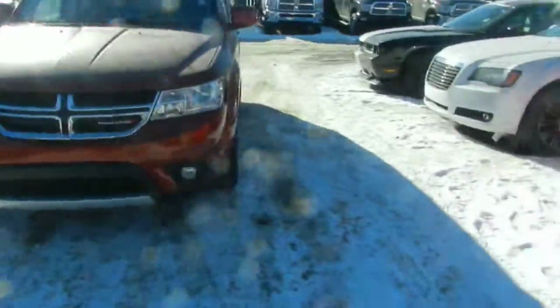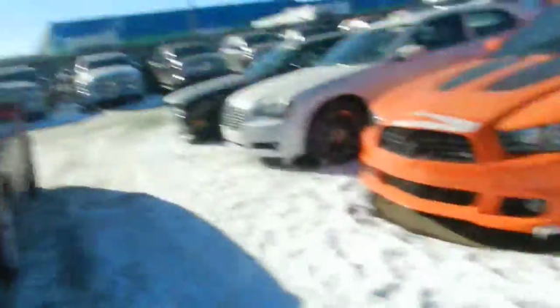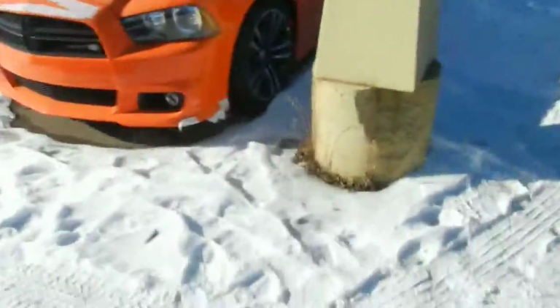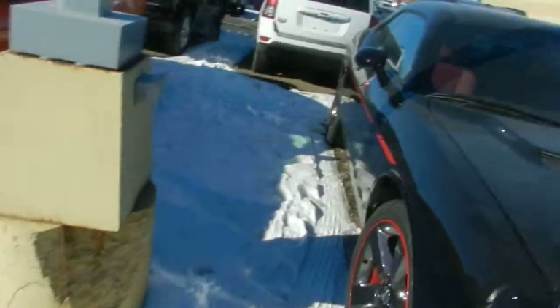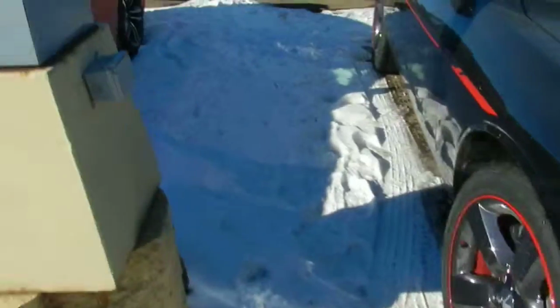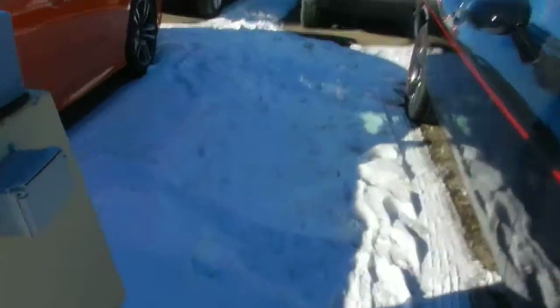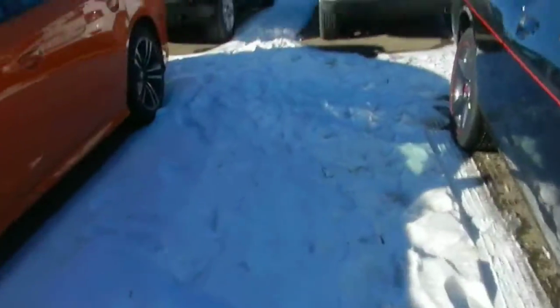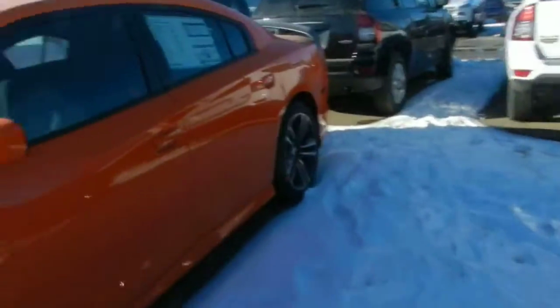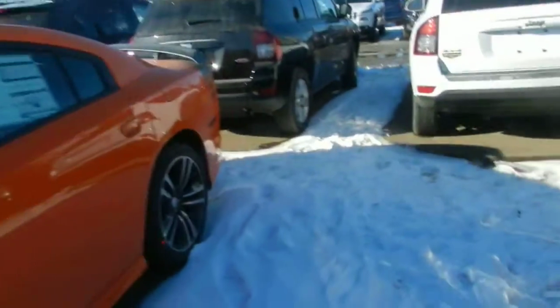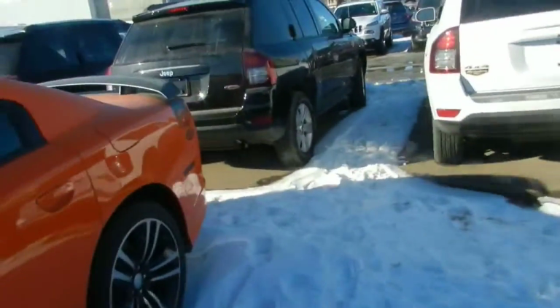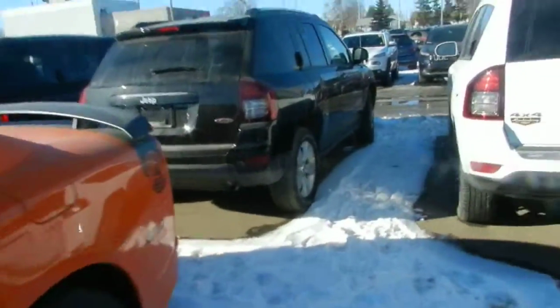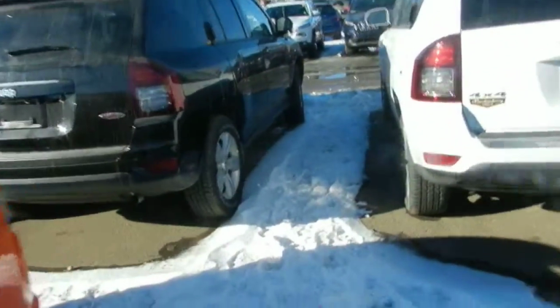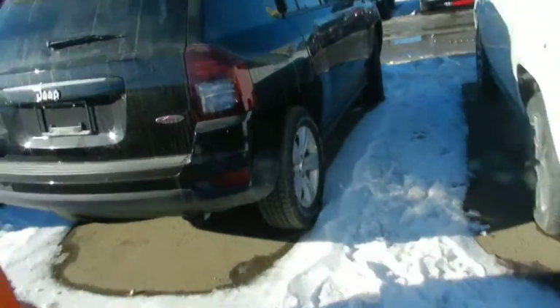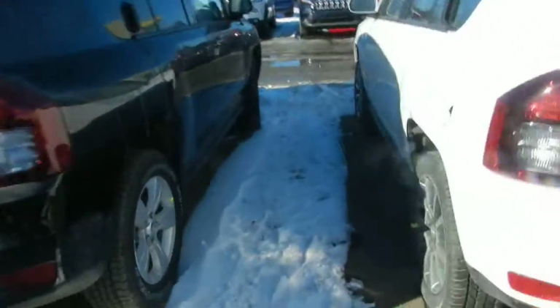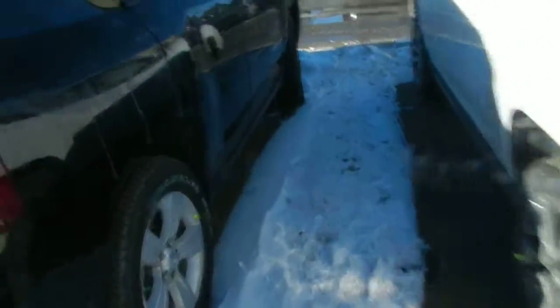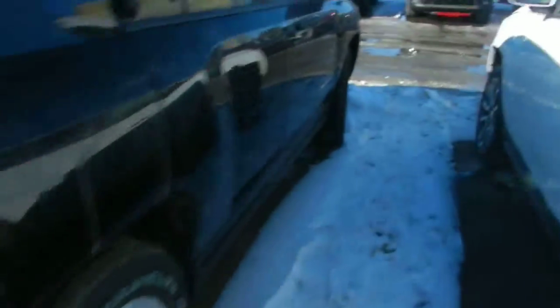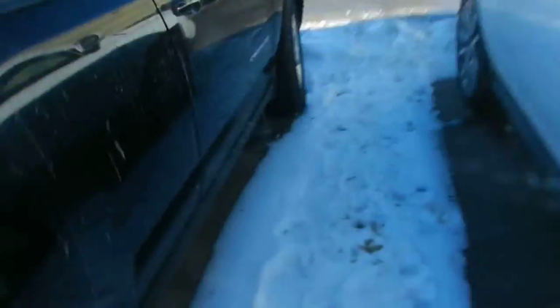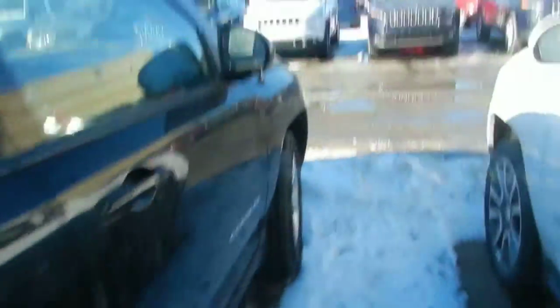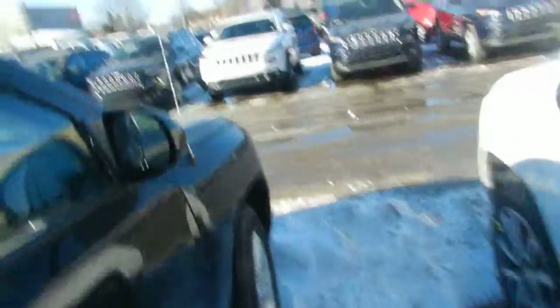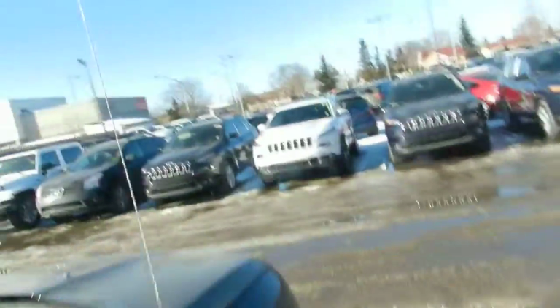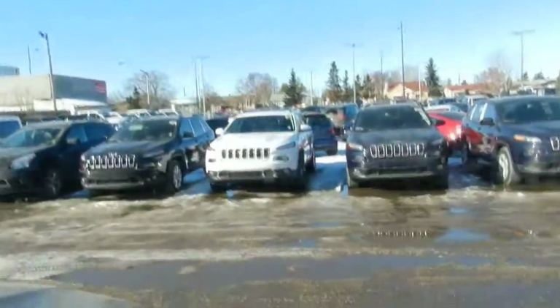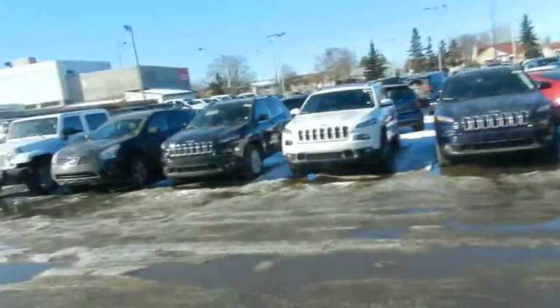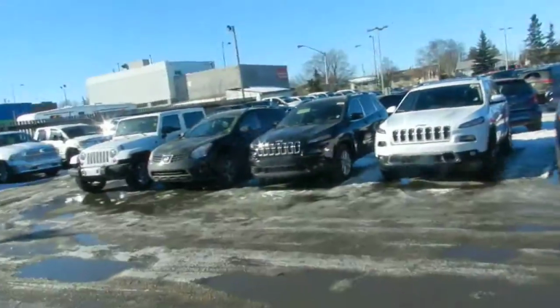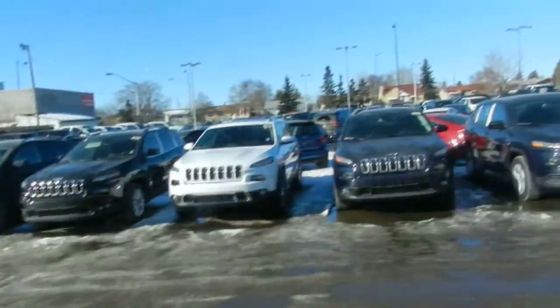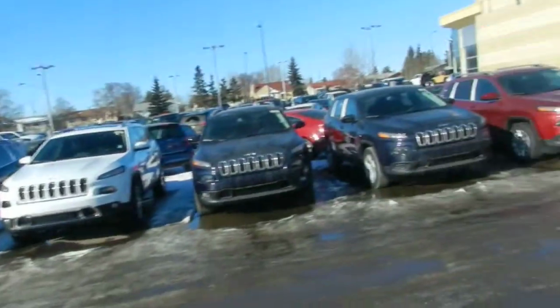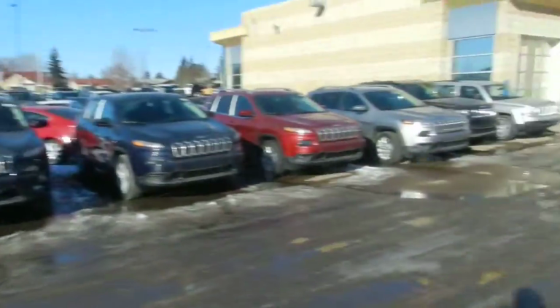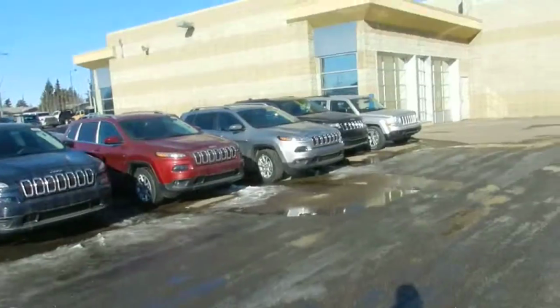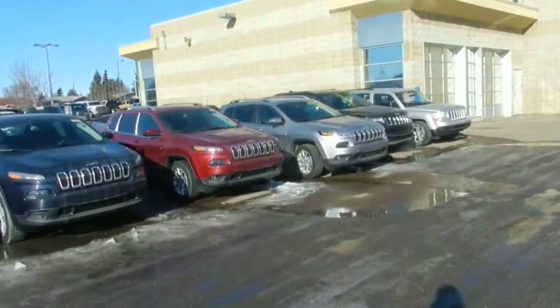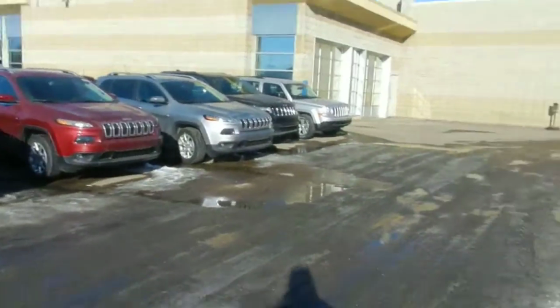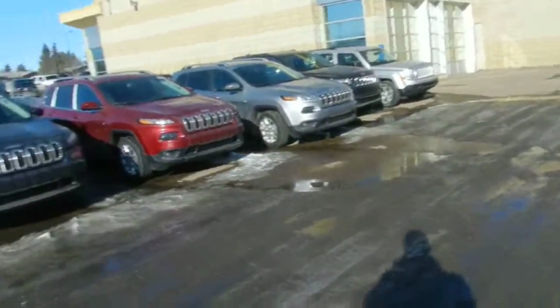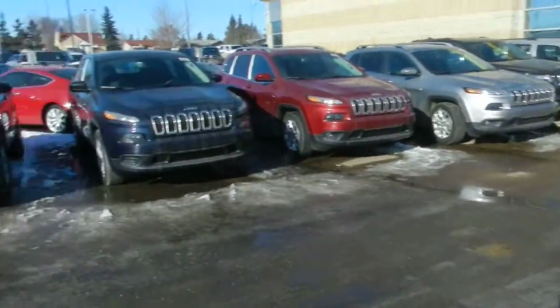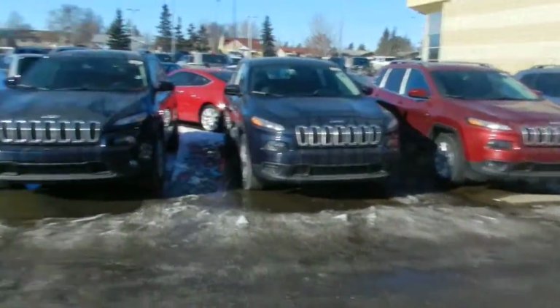We also have a whole bunch of Jeep Cherokees — I know that you were asking about those. If we just go over here, we have a whole row of them lined up, quite a few here for you if you want to take a look. About five or six of them in a row right here, so we've got quite a few to choose from.